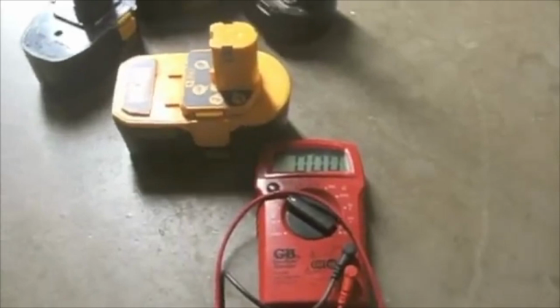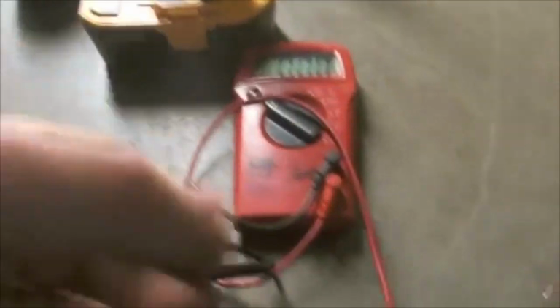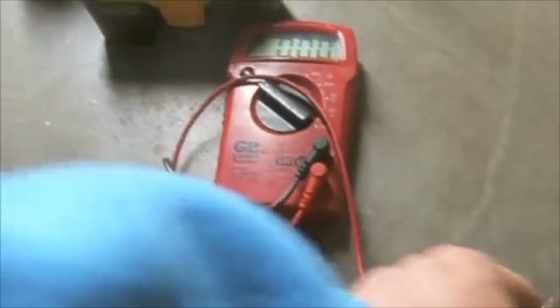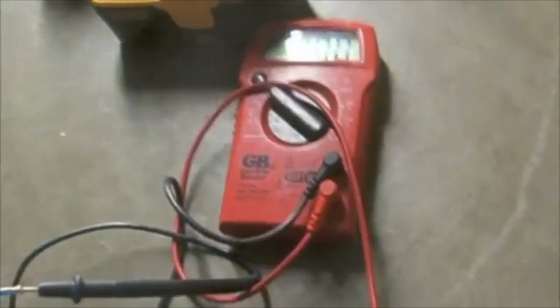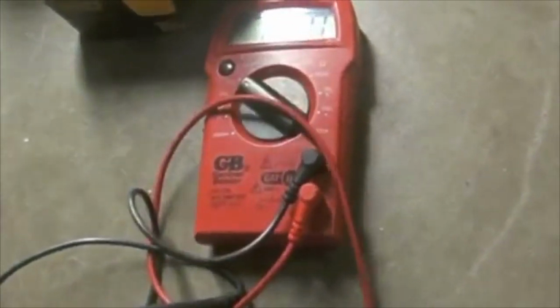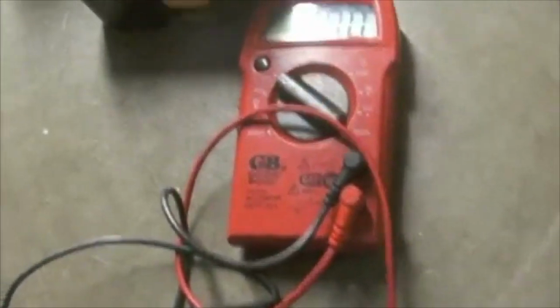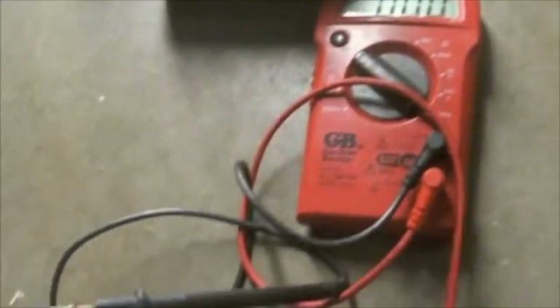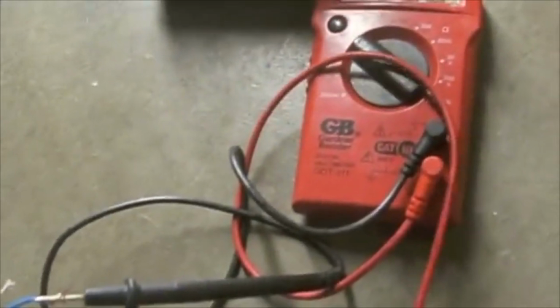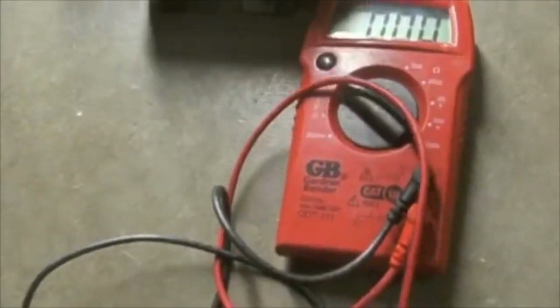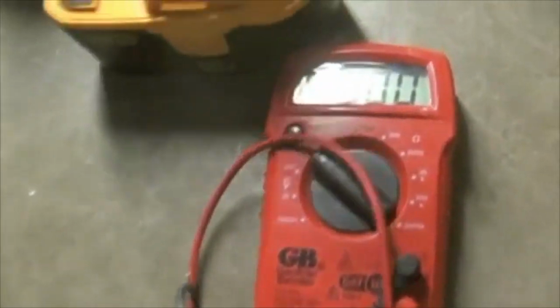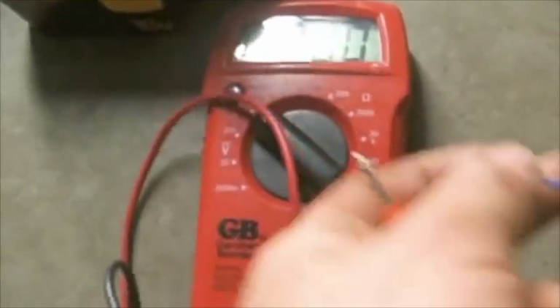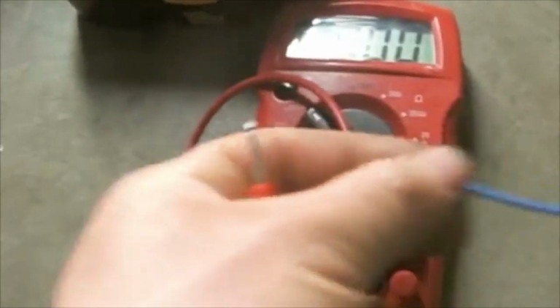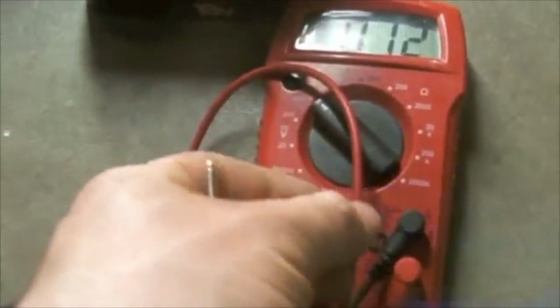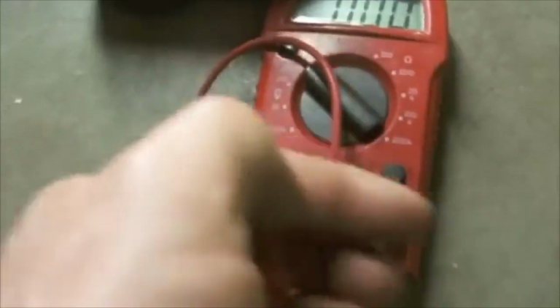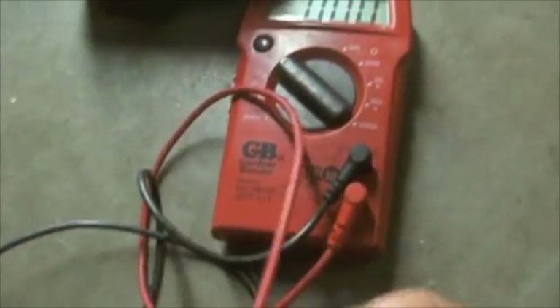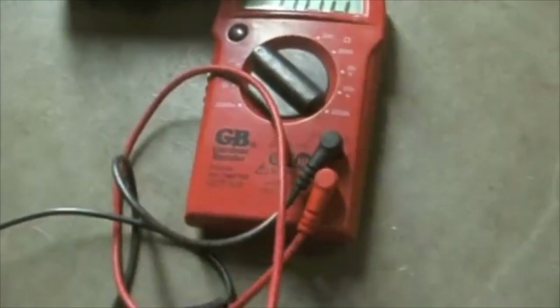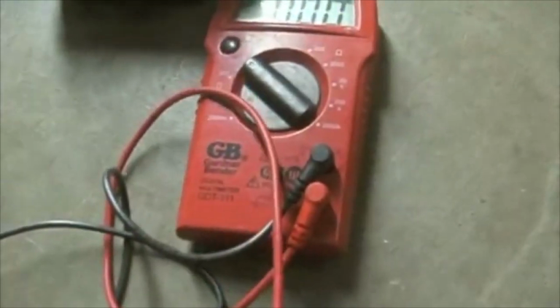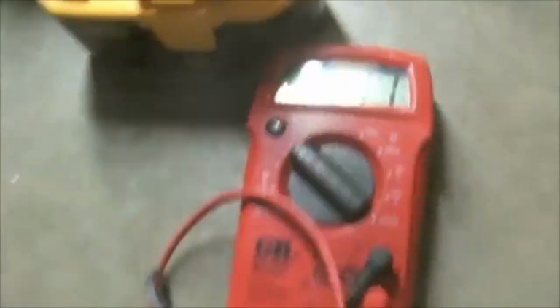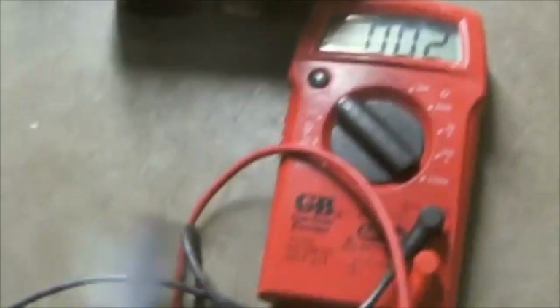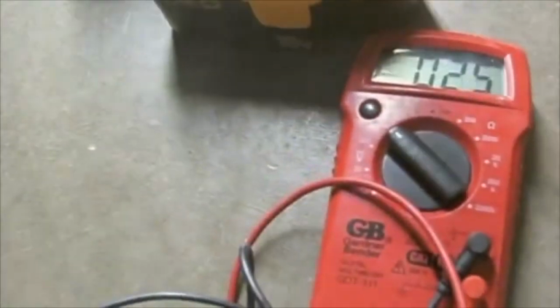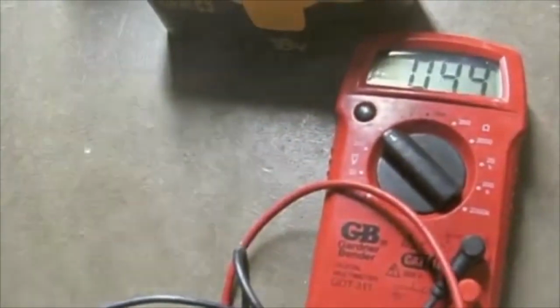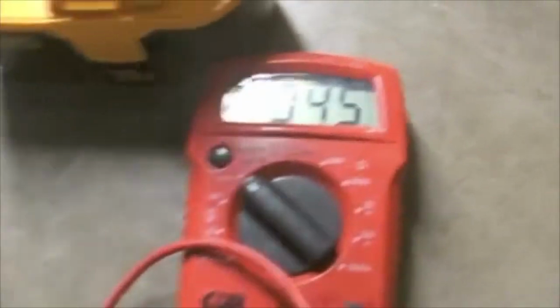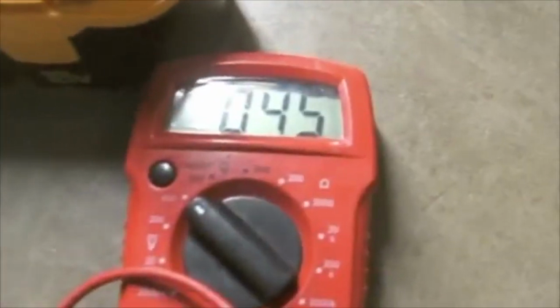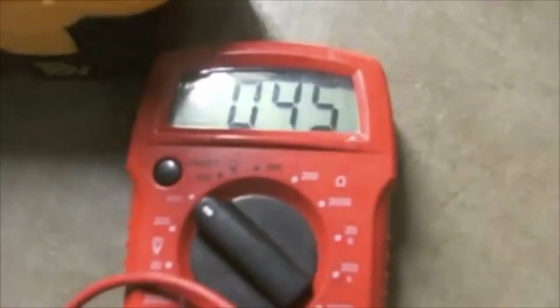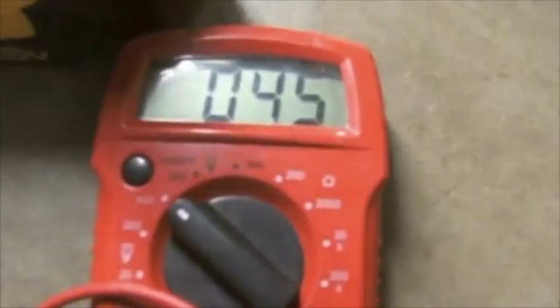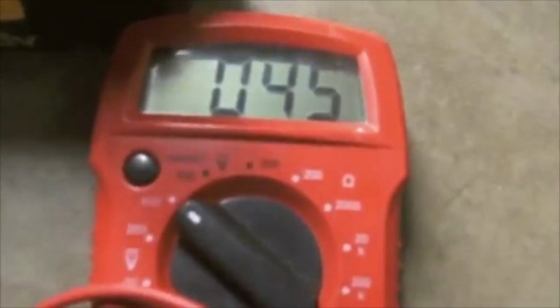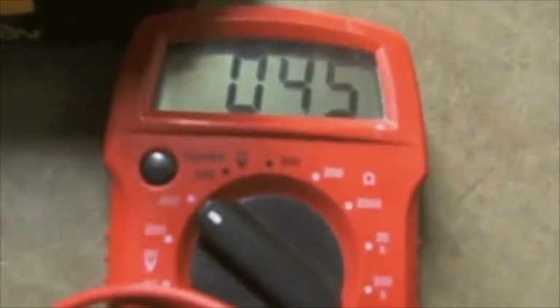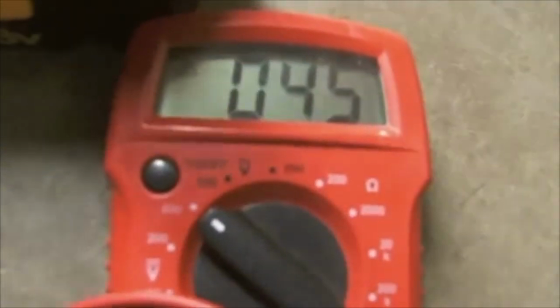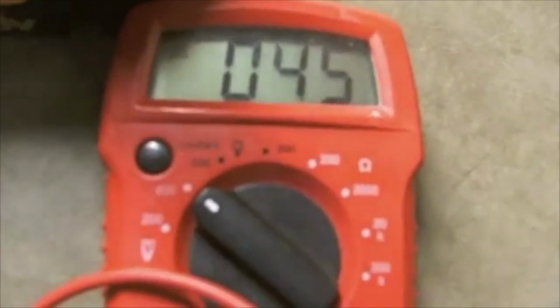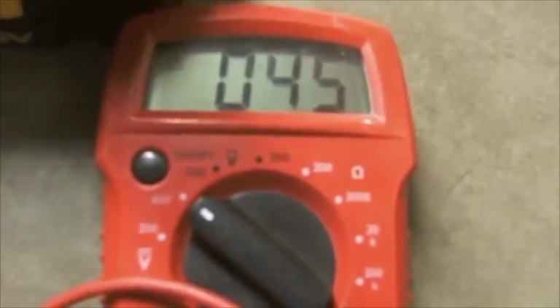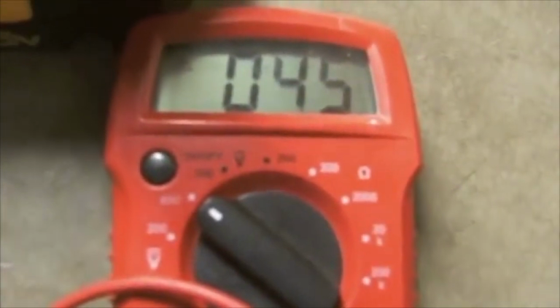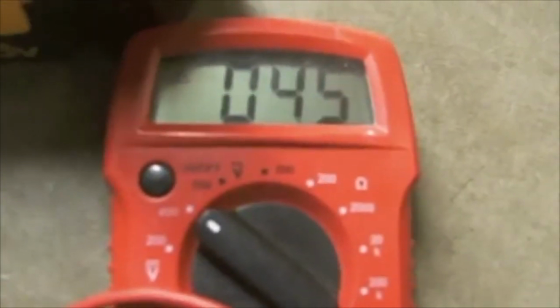Next you will test to make sure that you are getting the proper charge and that your terminals are connected appropriately. I will set my voltmeter and I'm getting 45 volts.